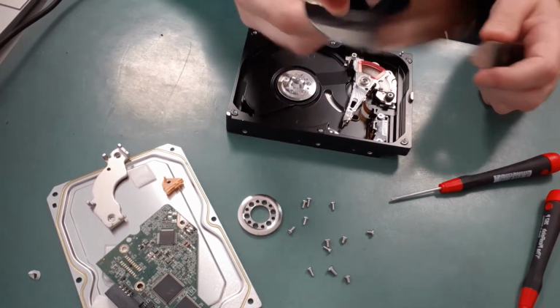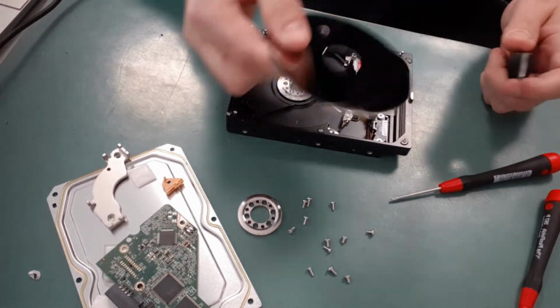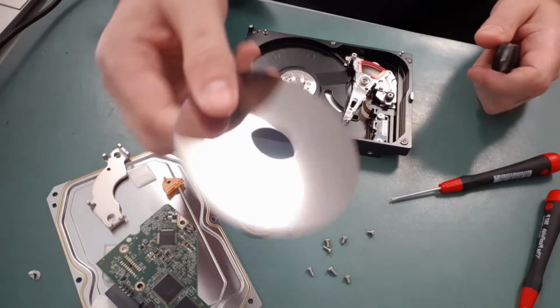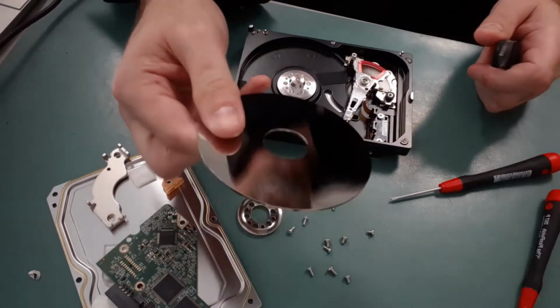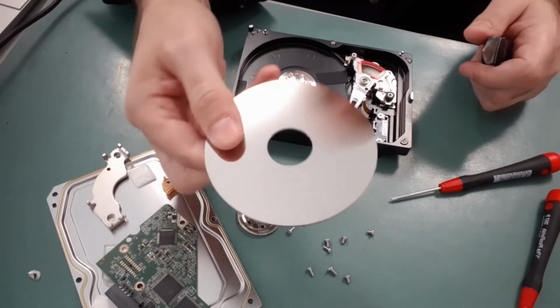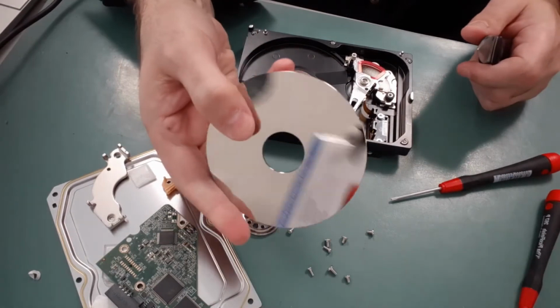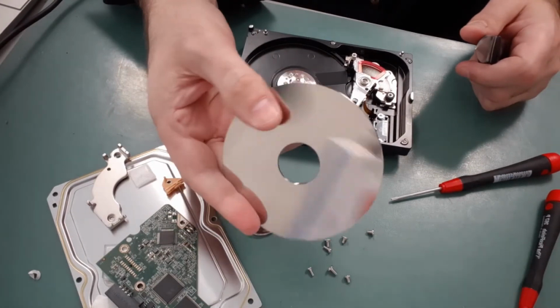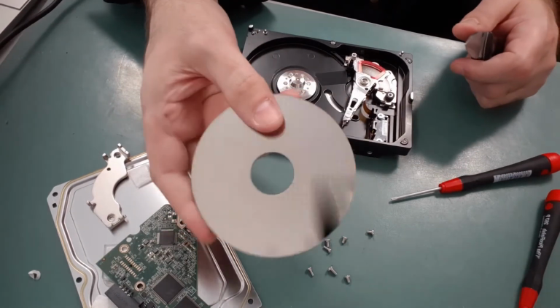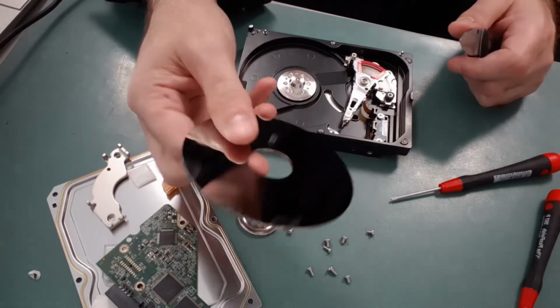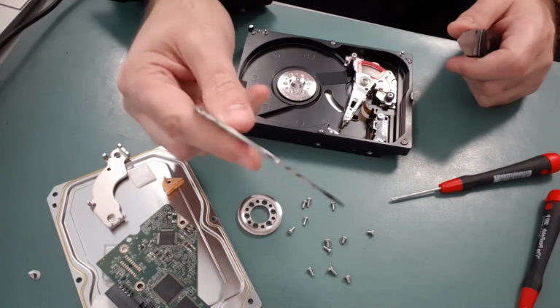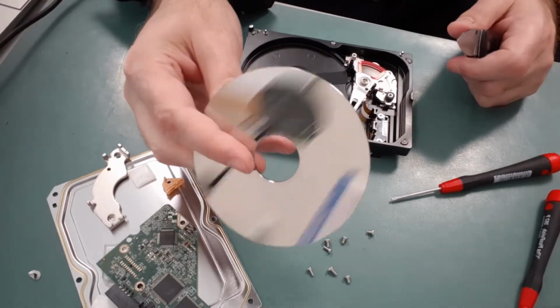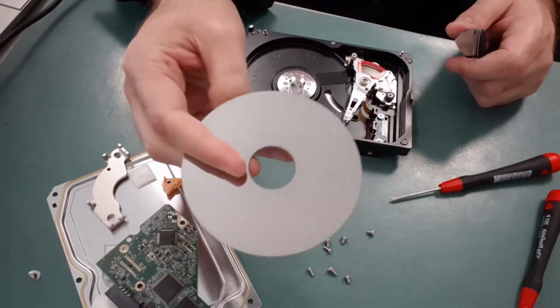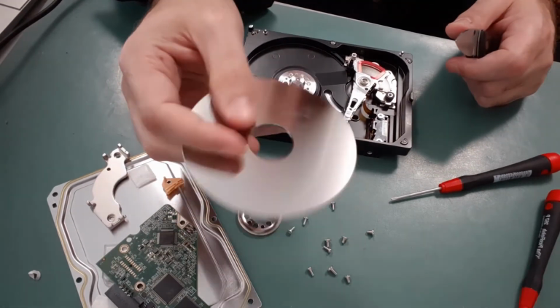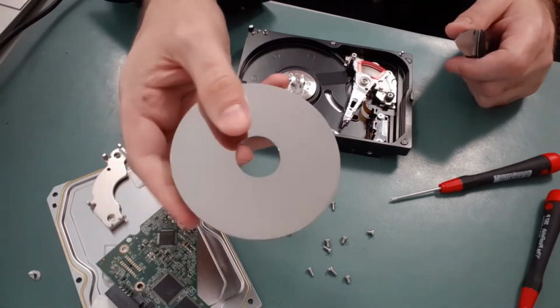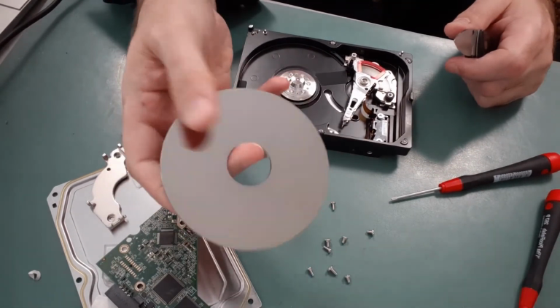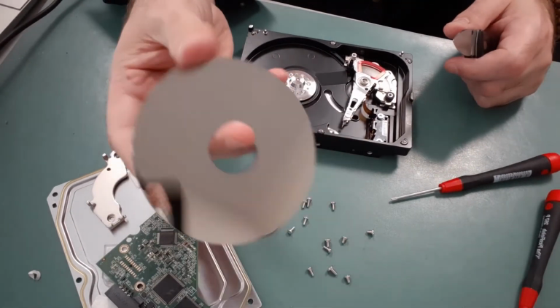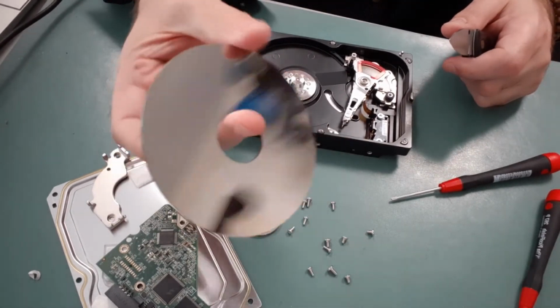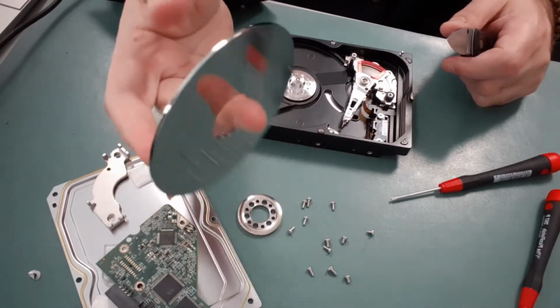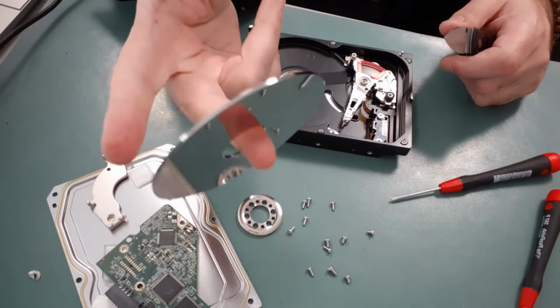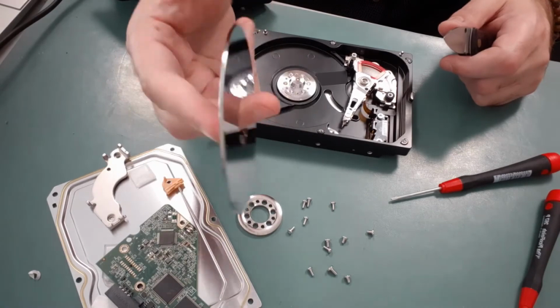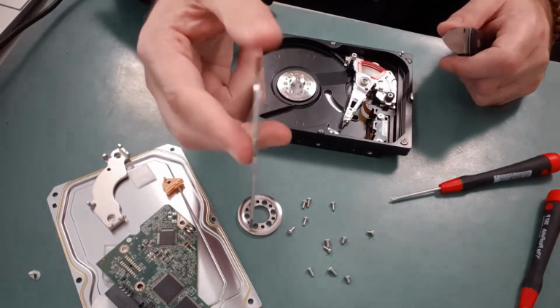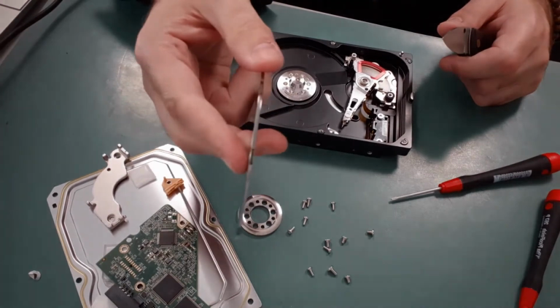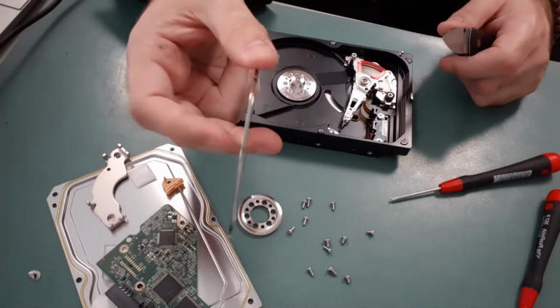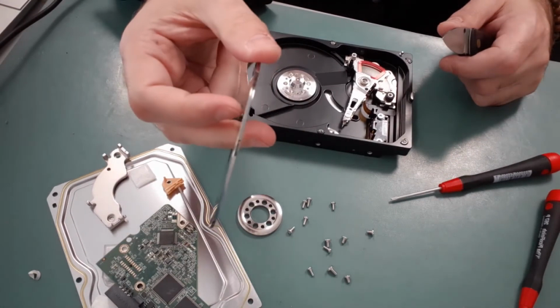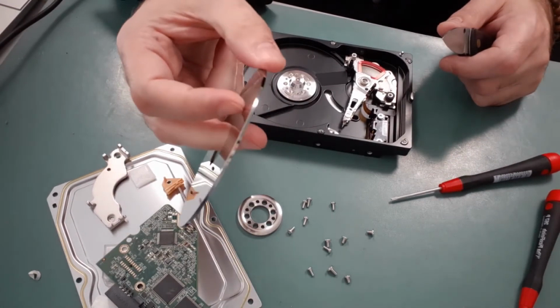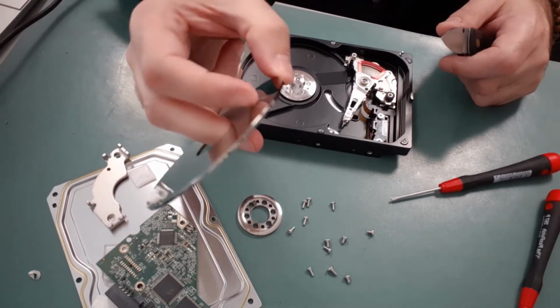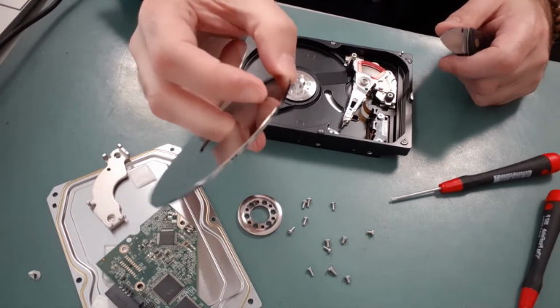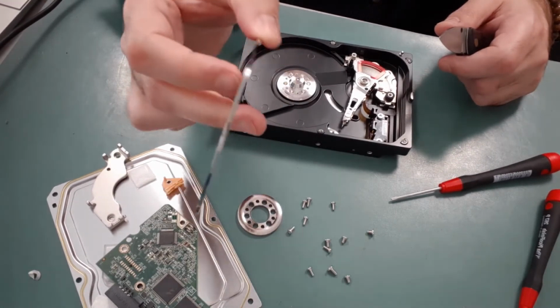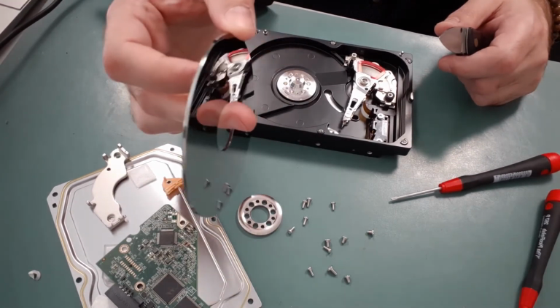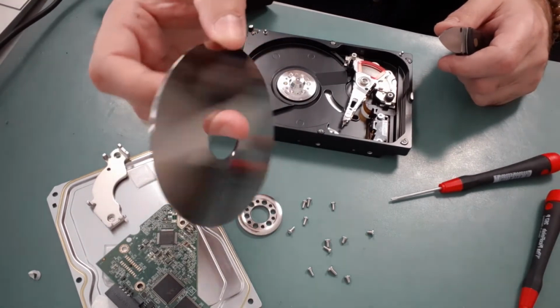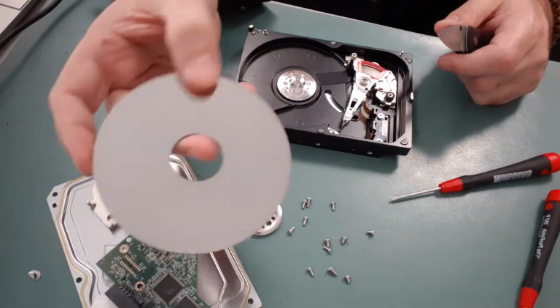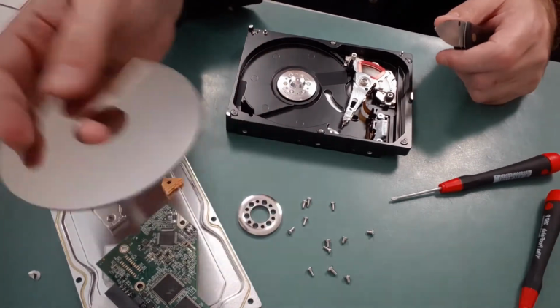This is where all your data is stored magnetically on this disc. So if you want to destroy your data, that's where it is — all on this little disc.